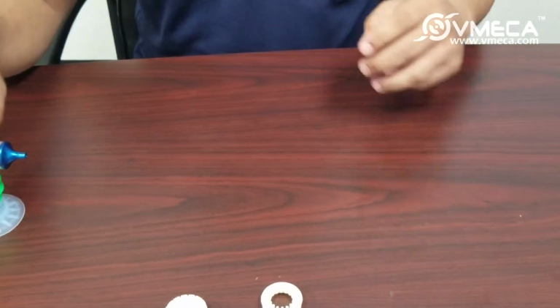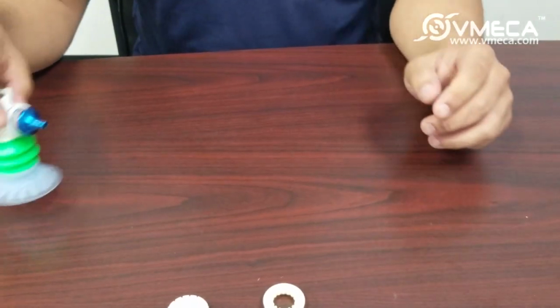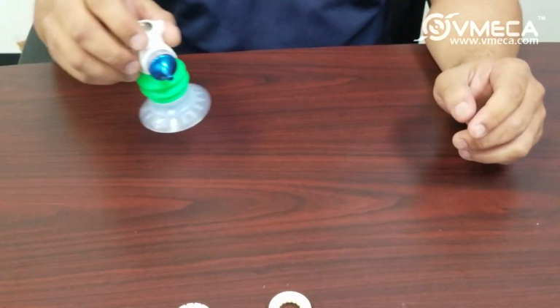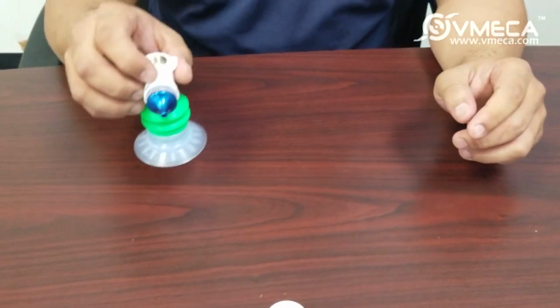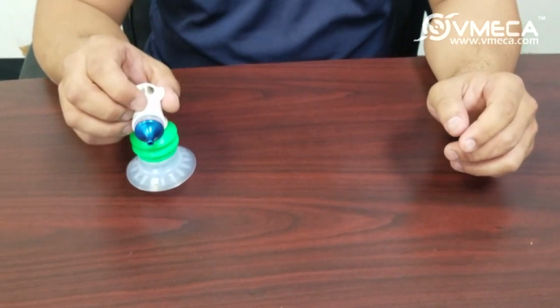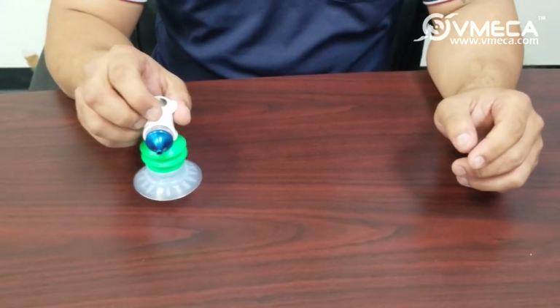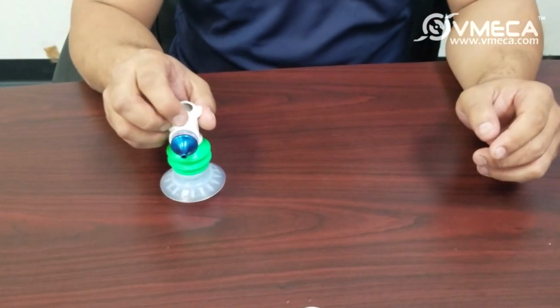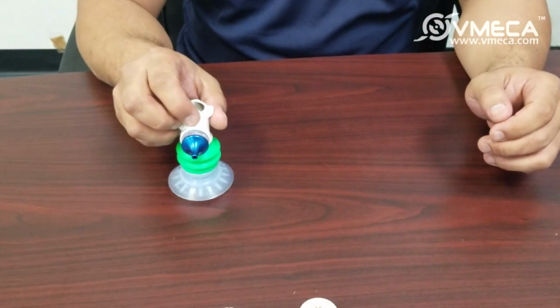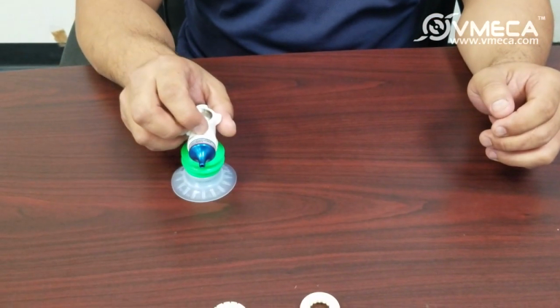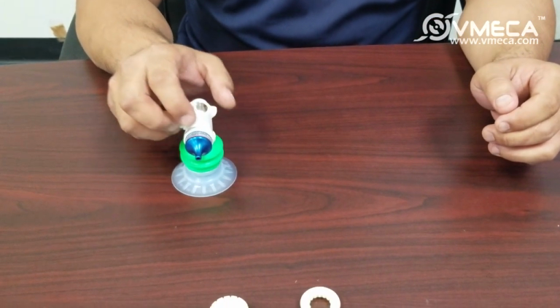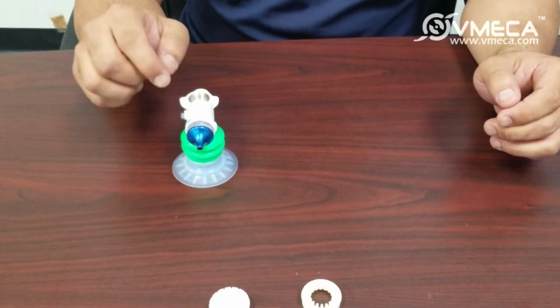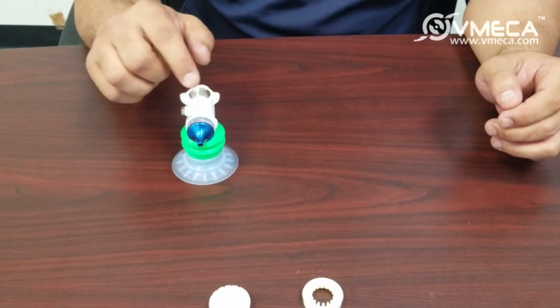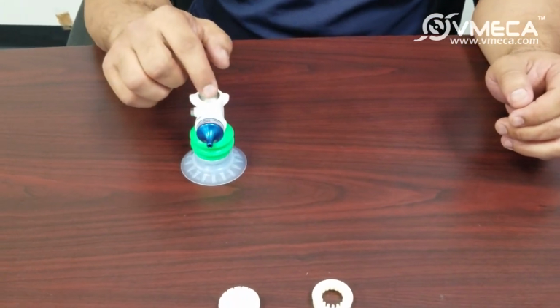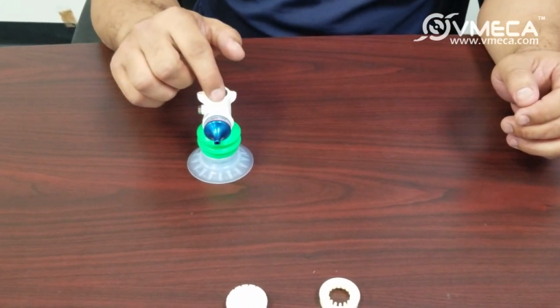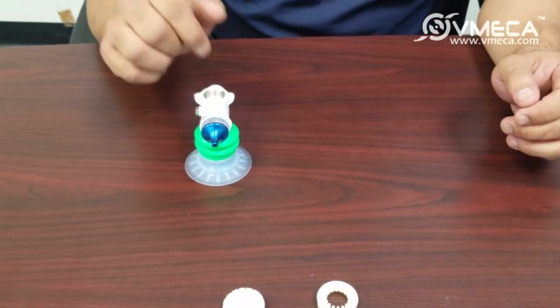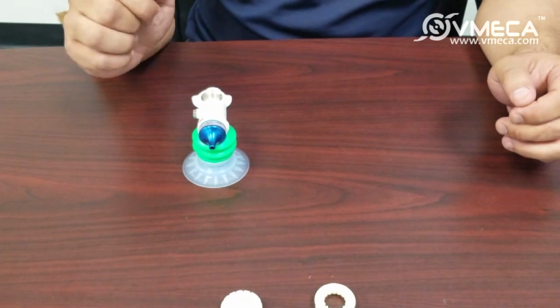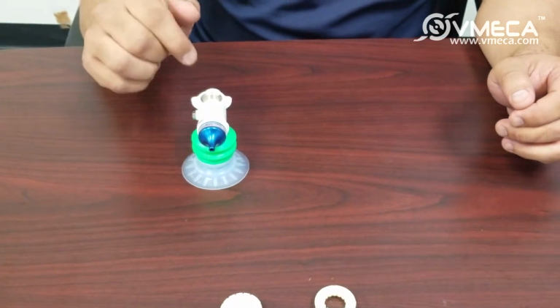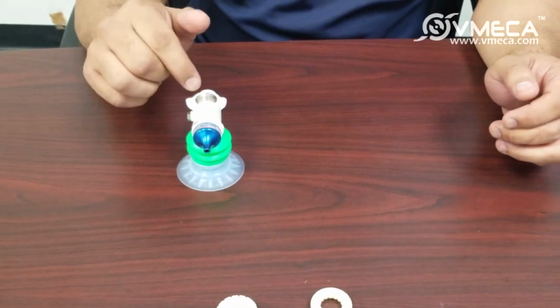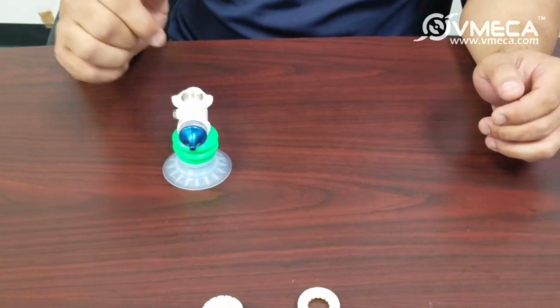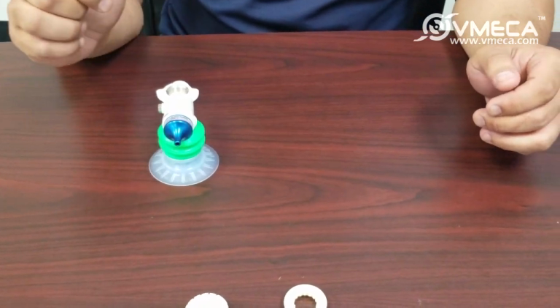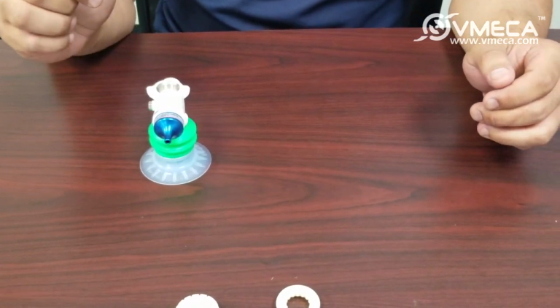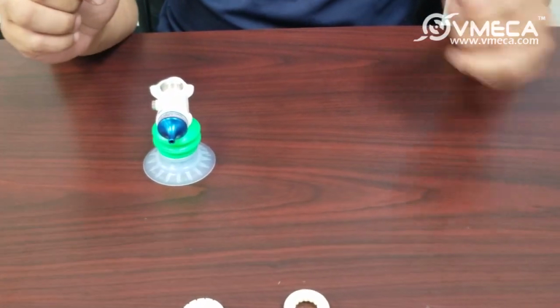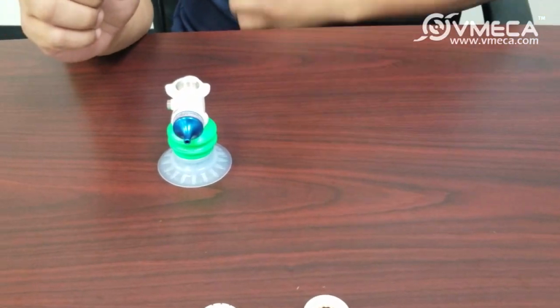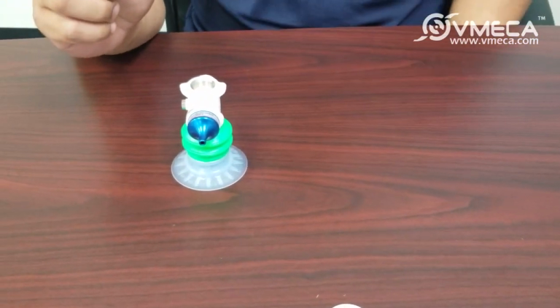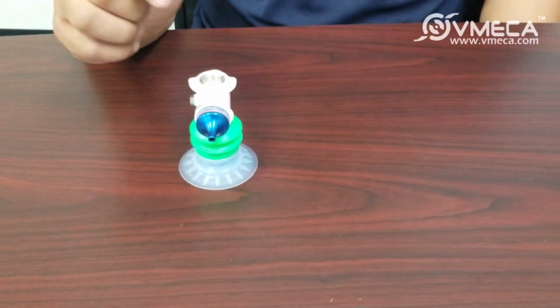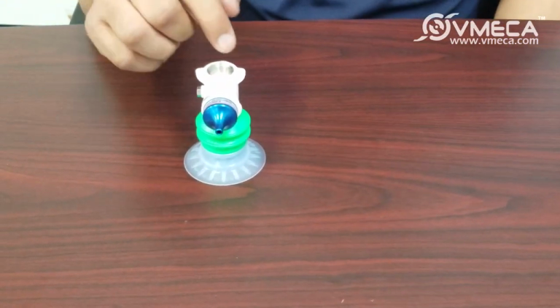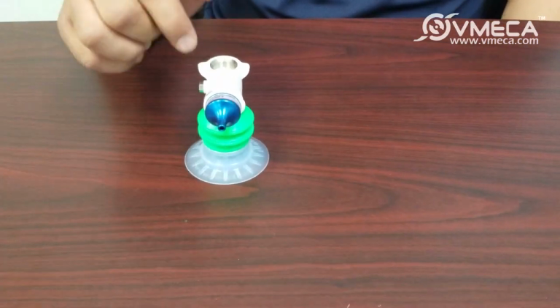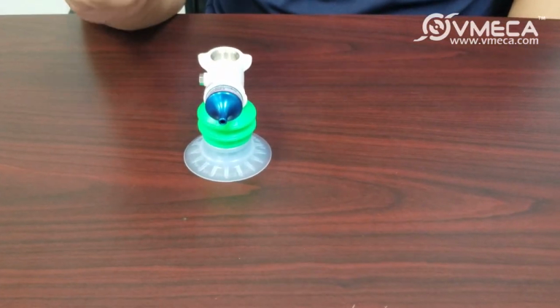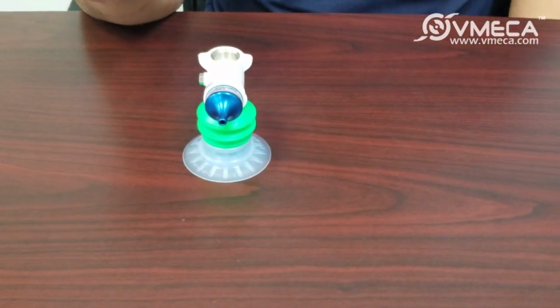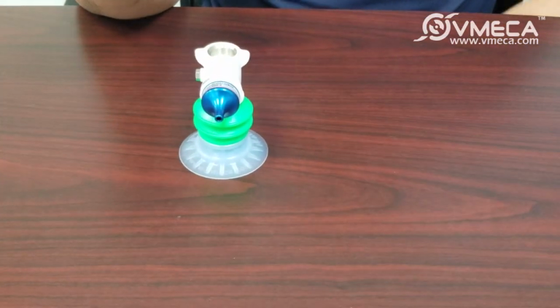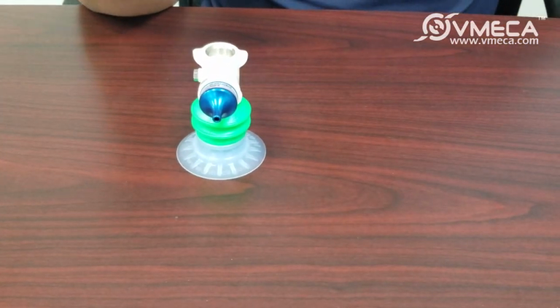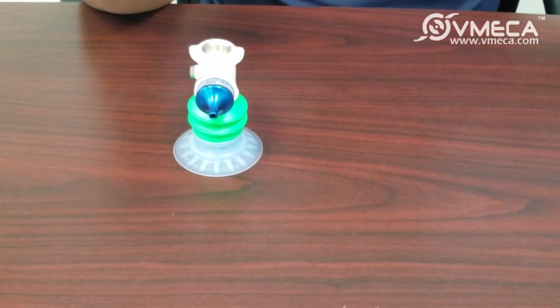We do offer the magic gripper in various types. This is our A type with just a single vacuum generator, and these are great for any general vacuum use.